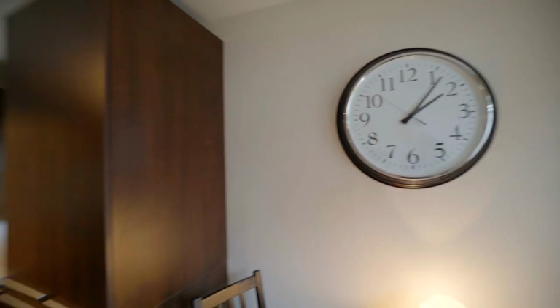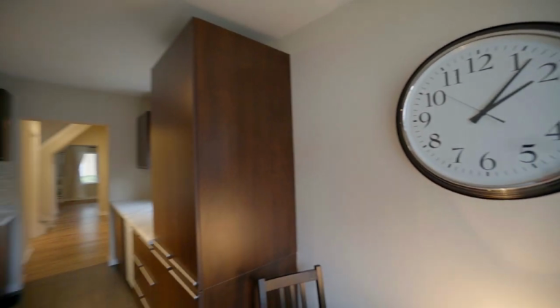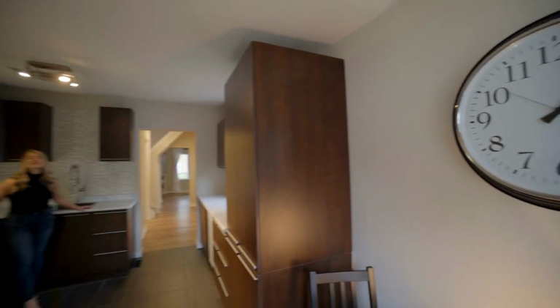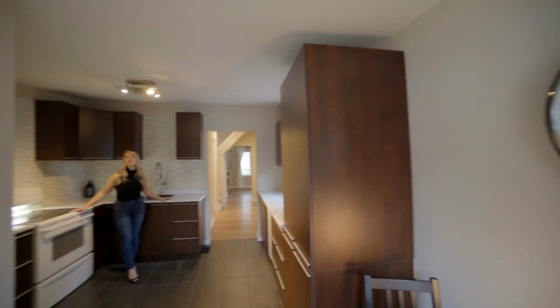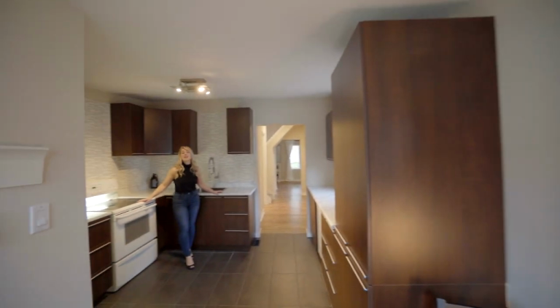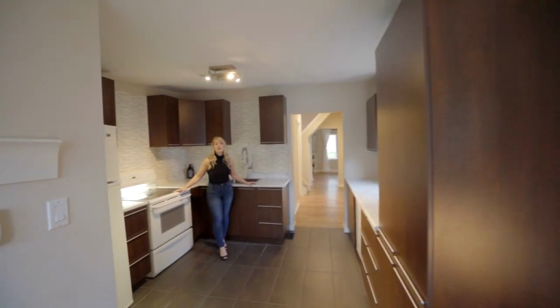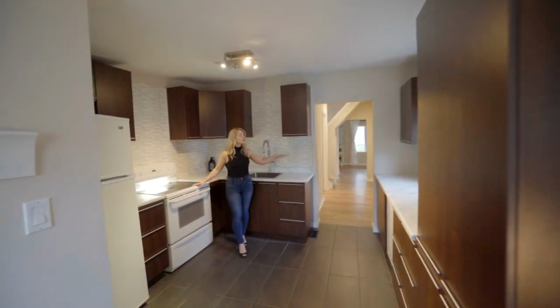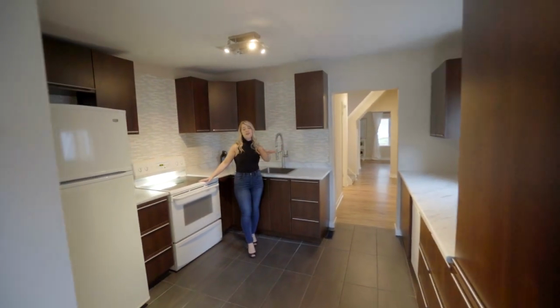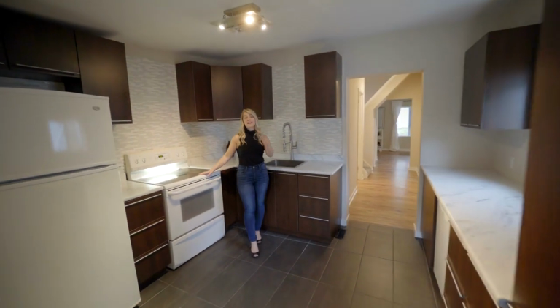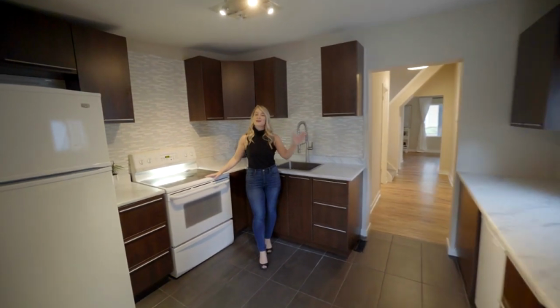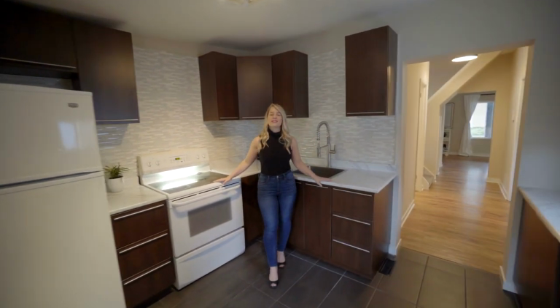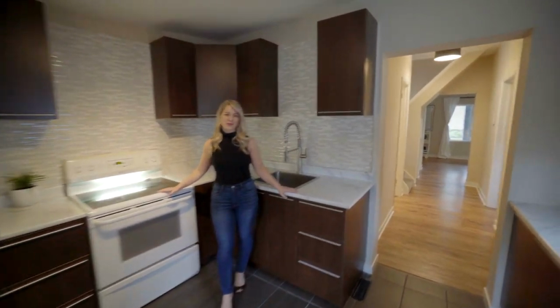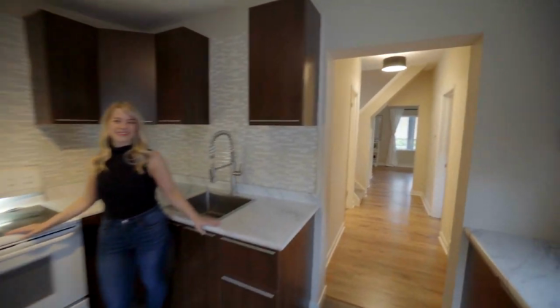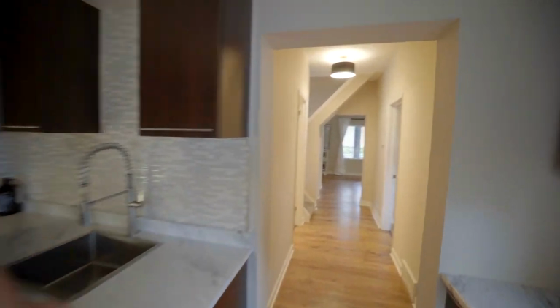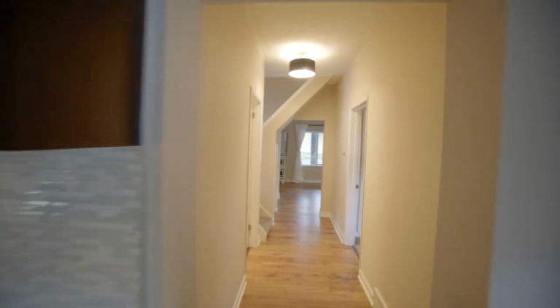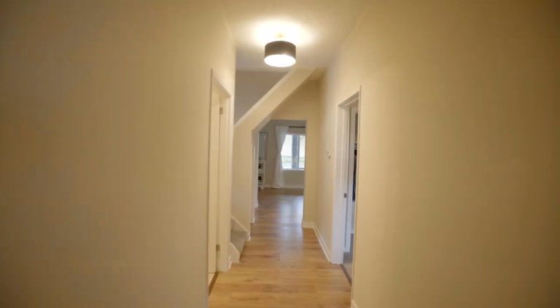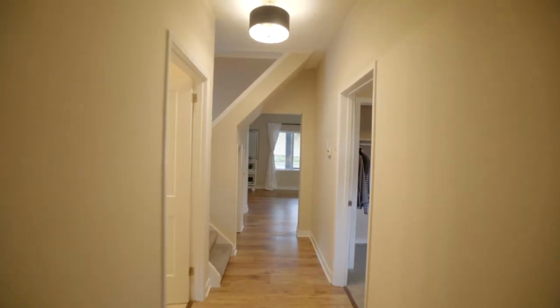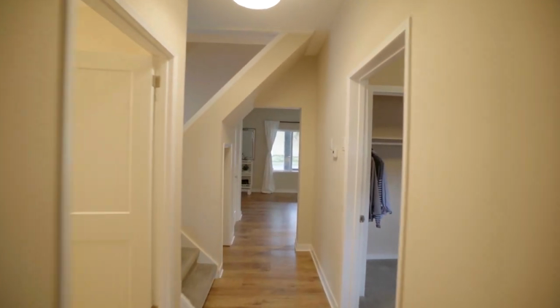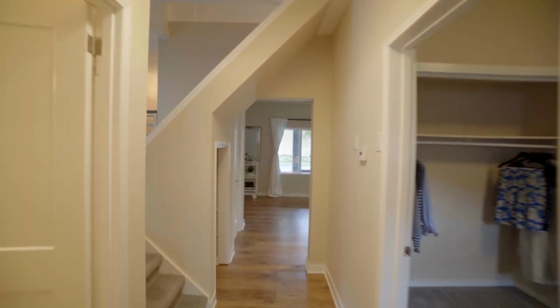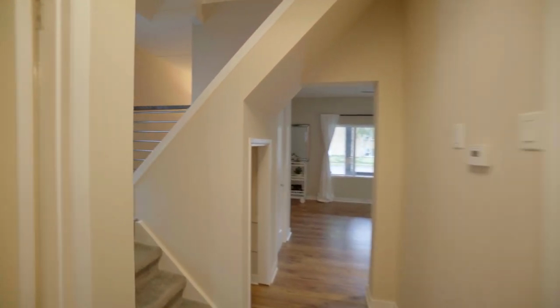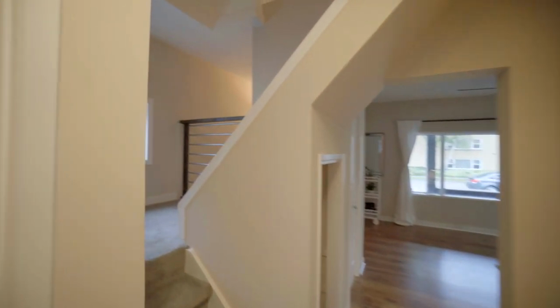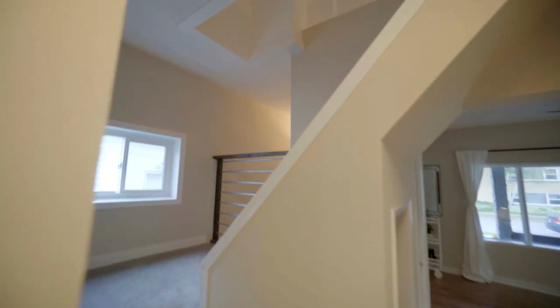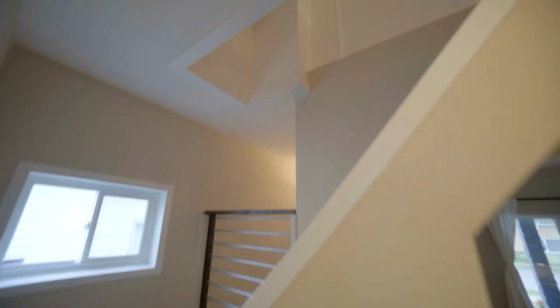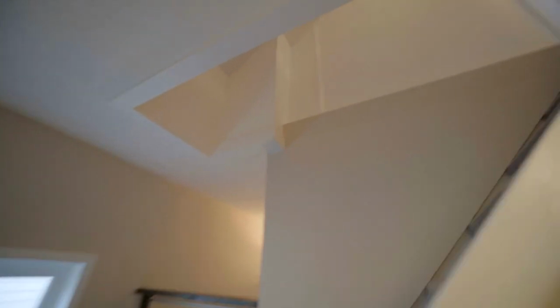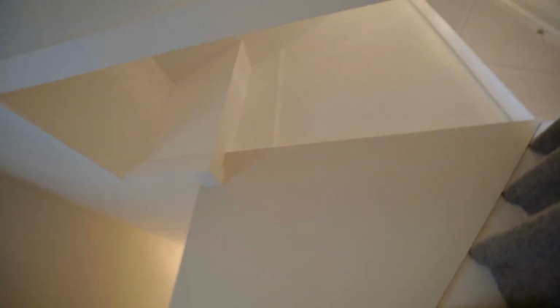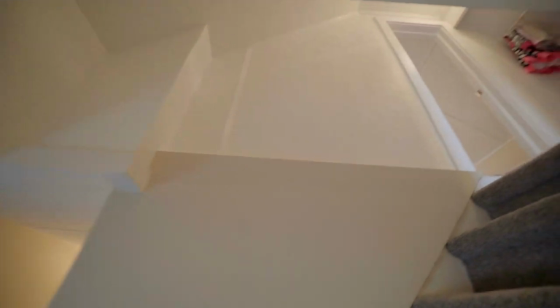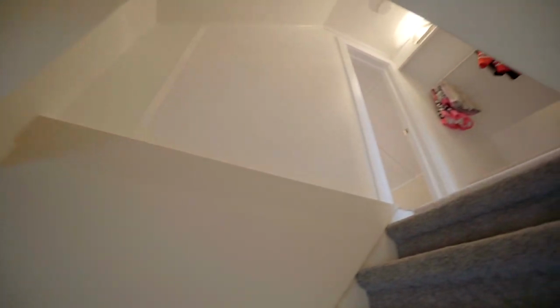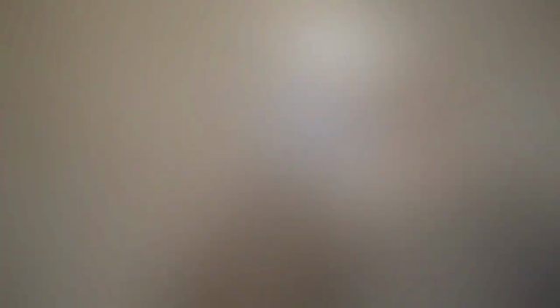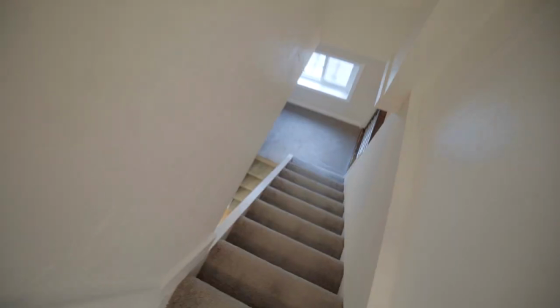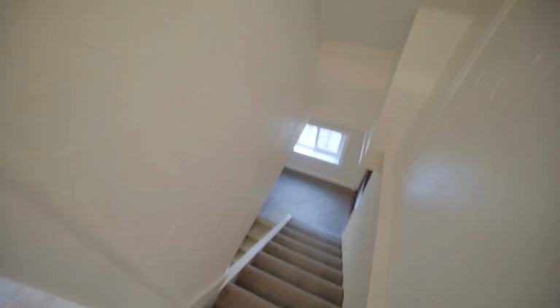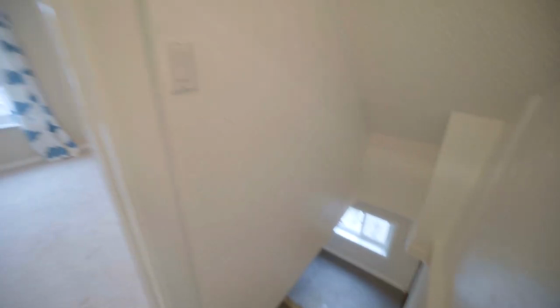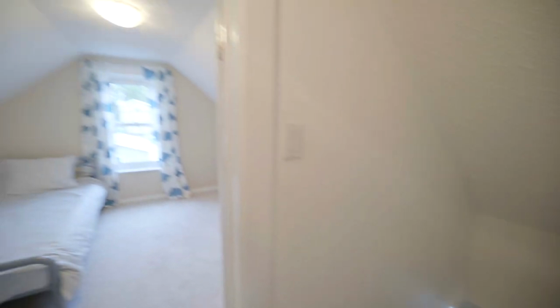This kitchen is huge, there's tons of storage, lots of counter space and room for a dining table.